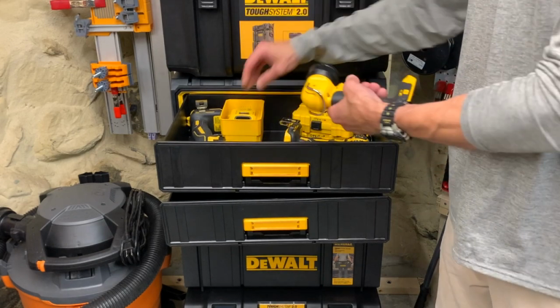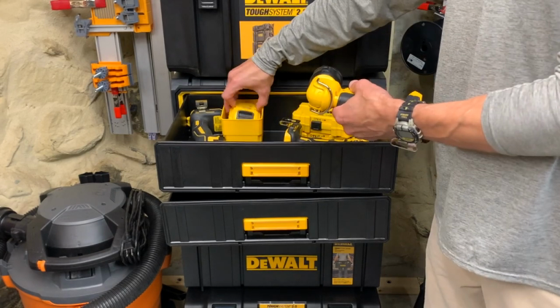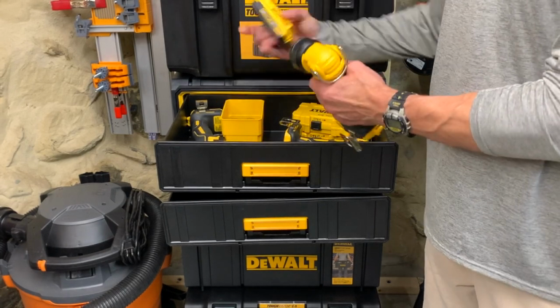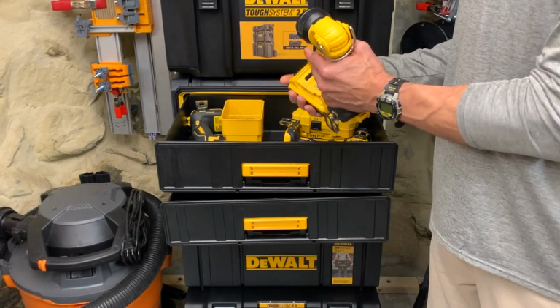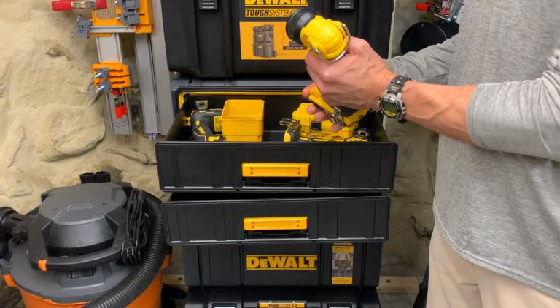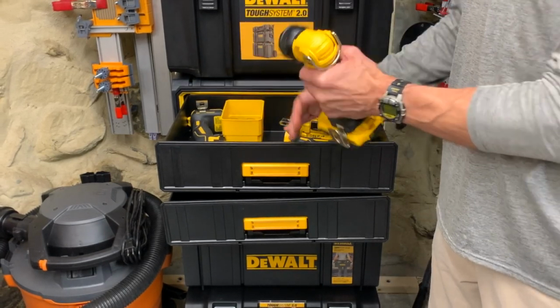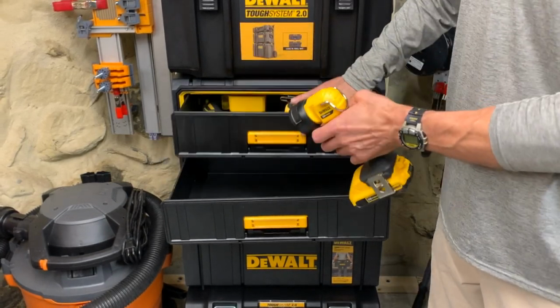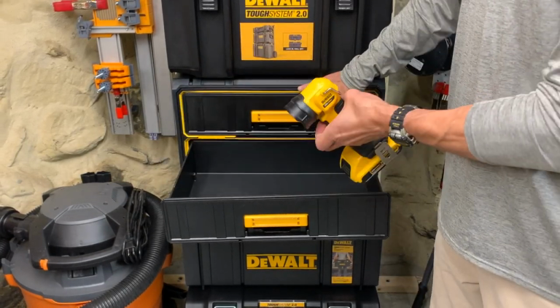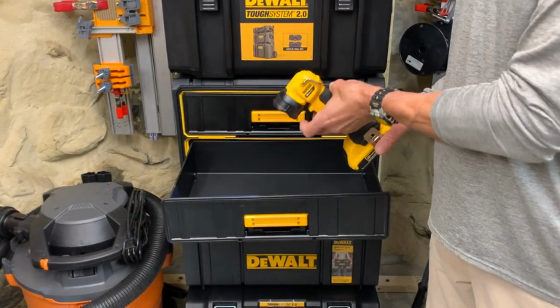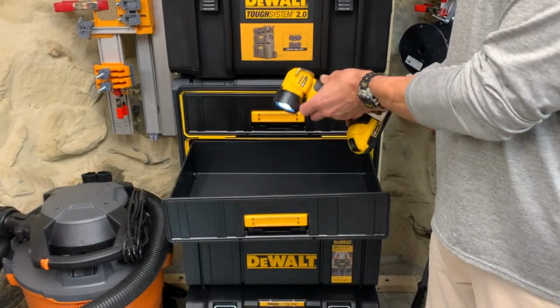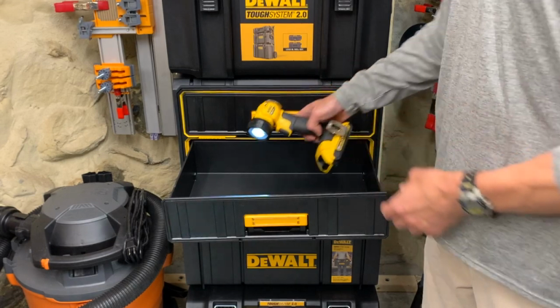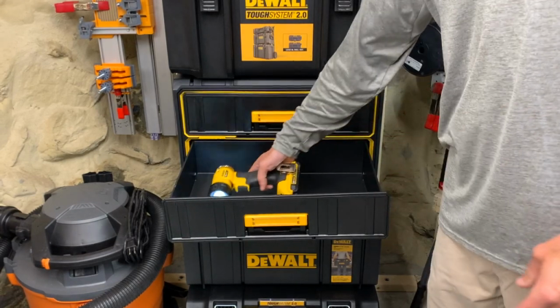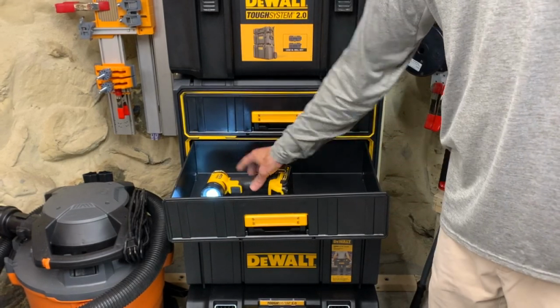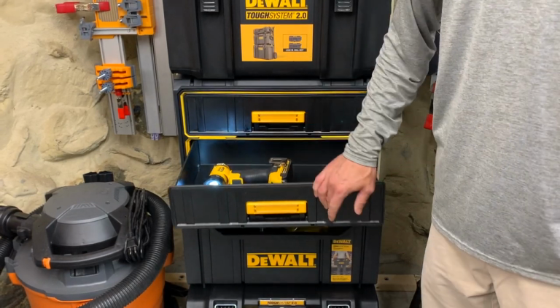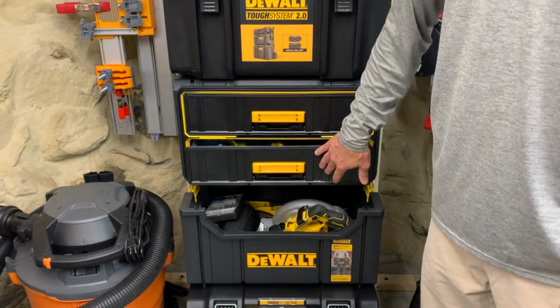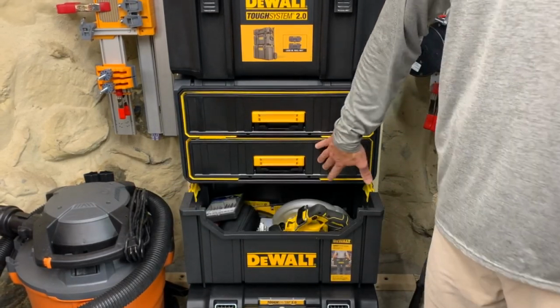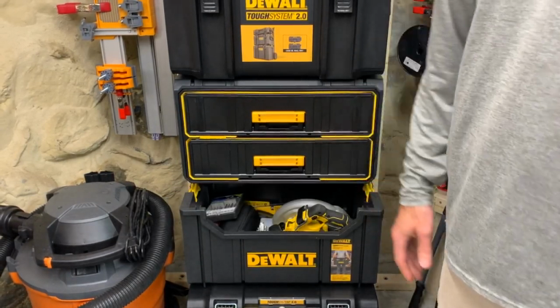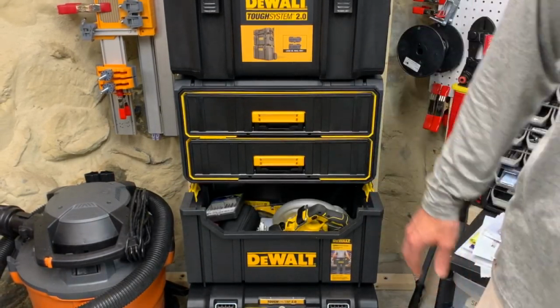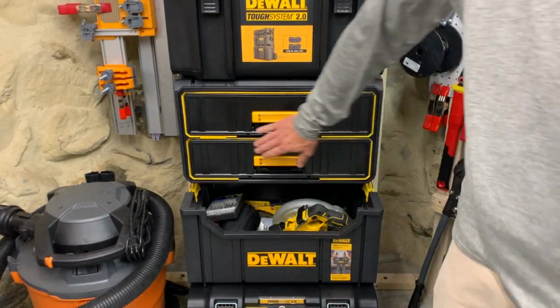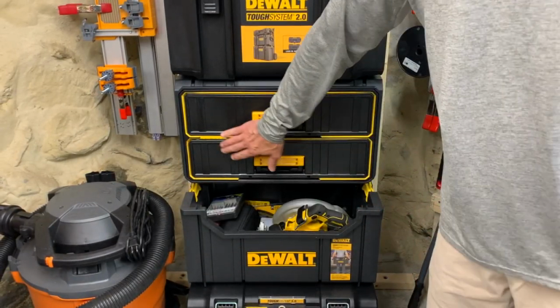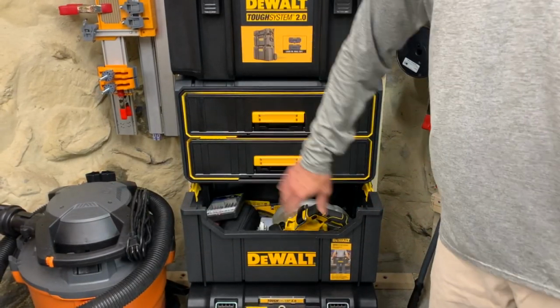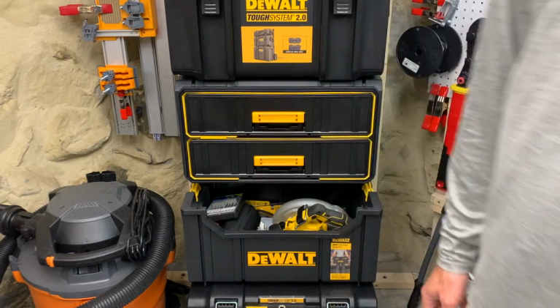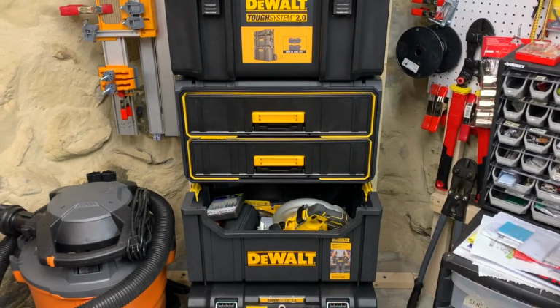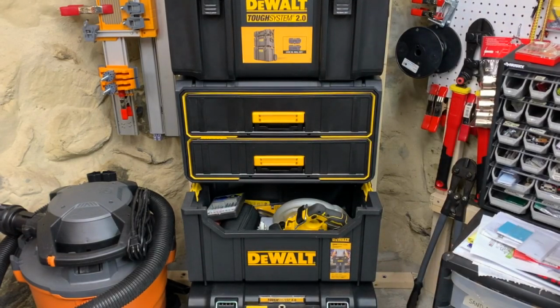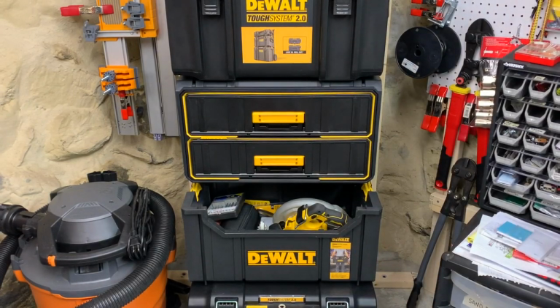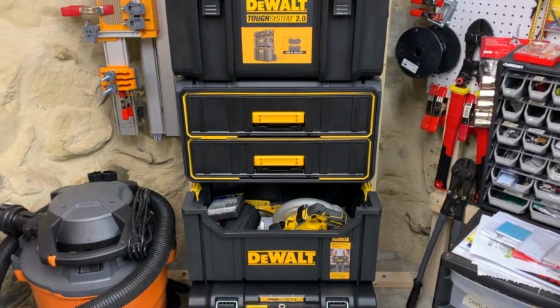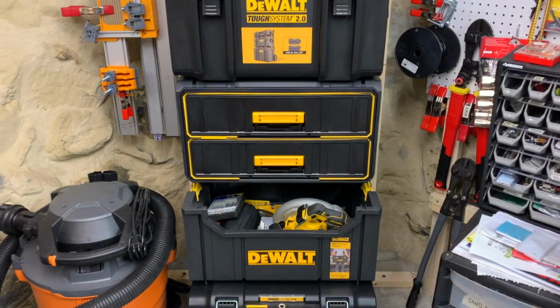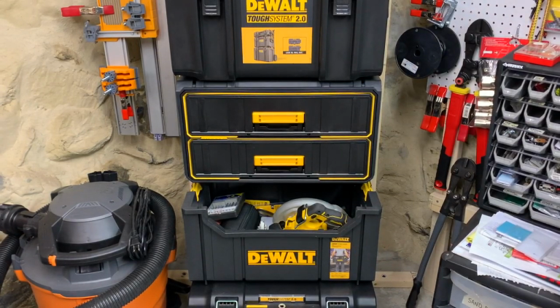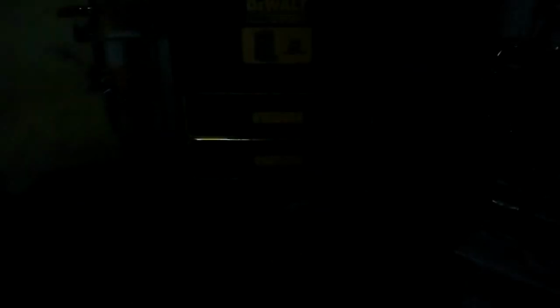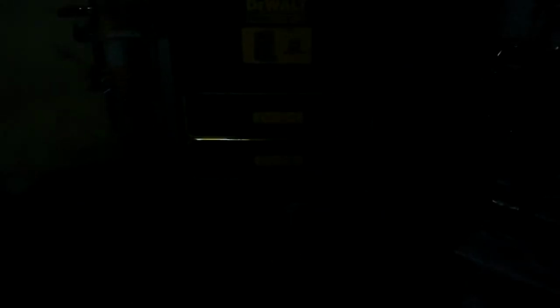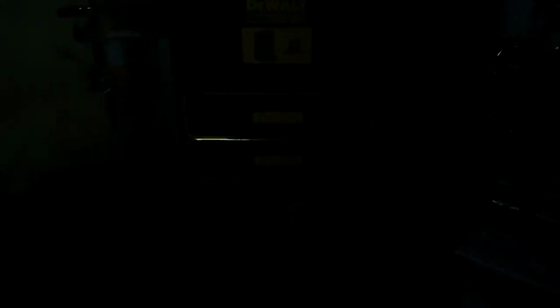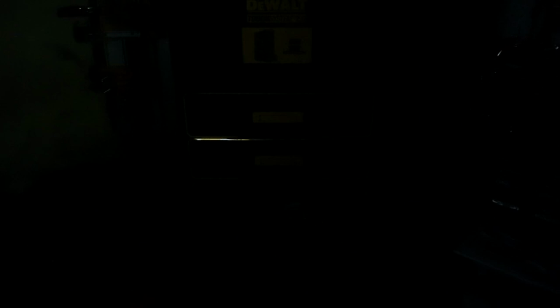The day this box was made, the quality control department must have been on vacation with the engineering department. While I appreciate the minimal IP54 rating, the gaskets are useless if the drawers don't close properly. Check this out — yeah, my tools are going to get wet.